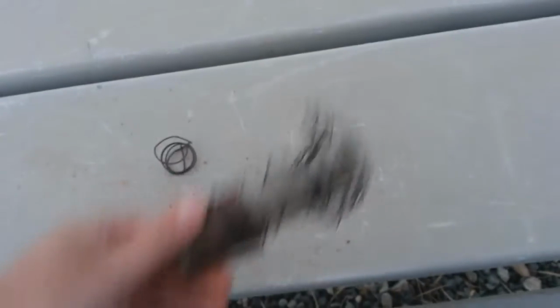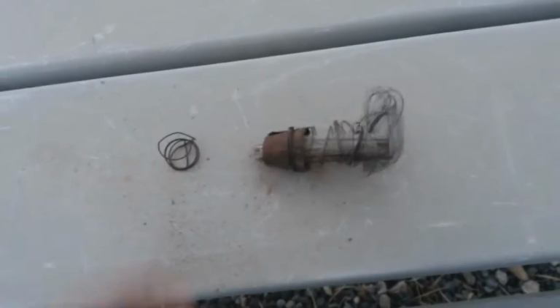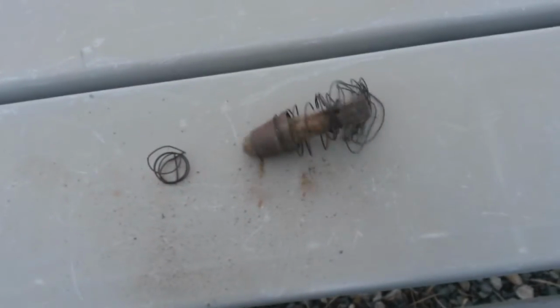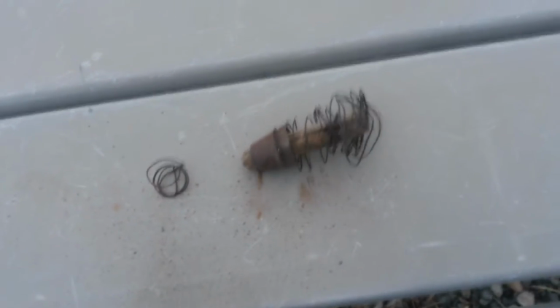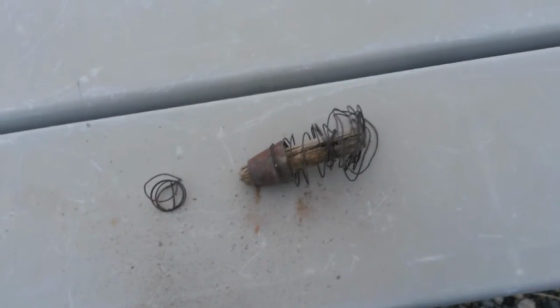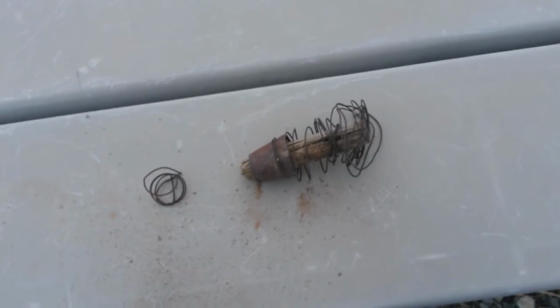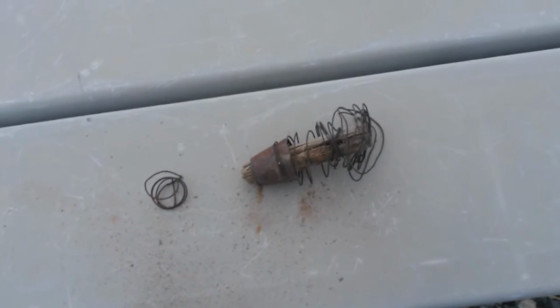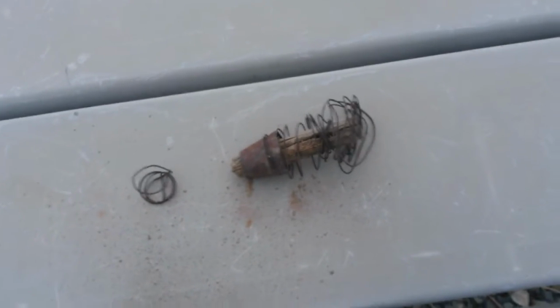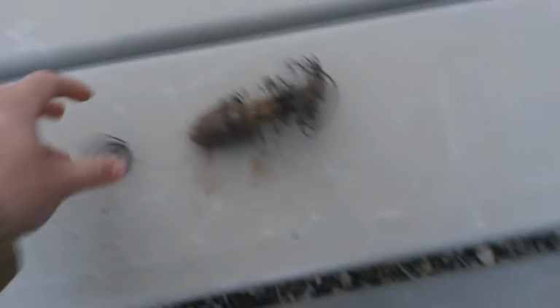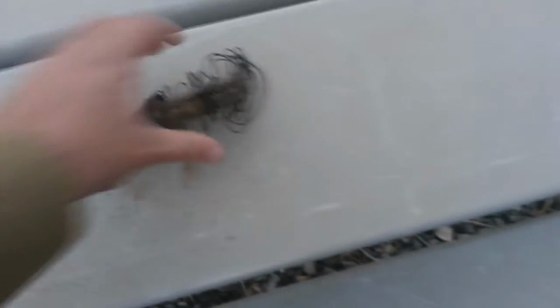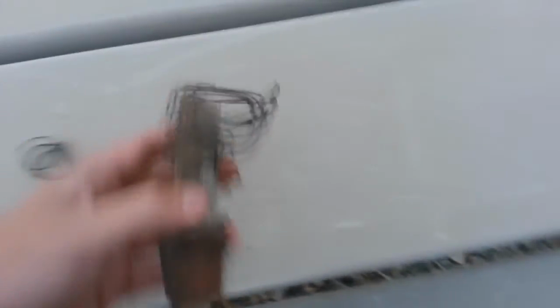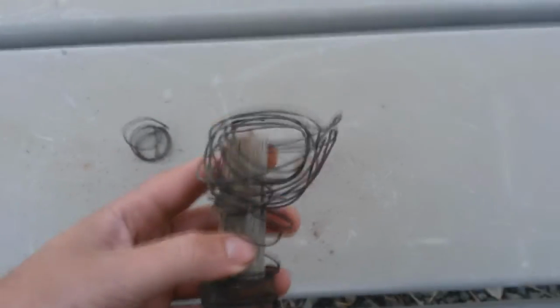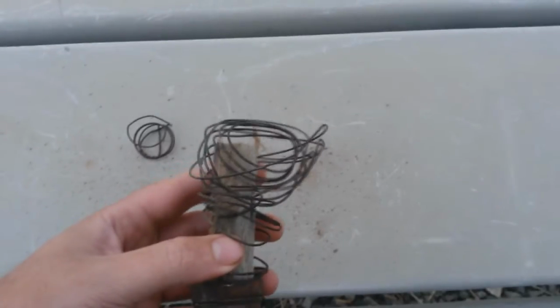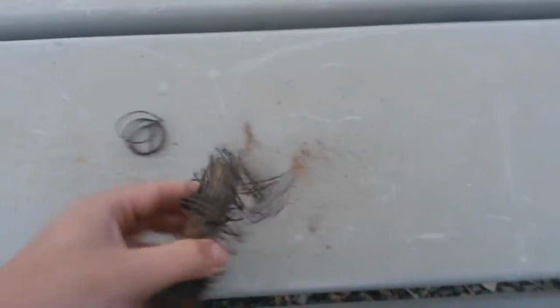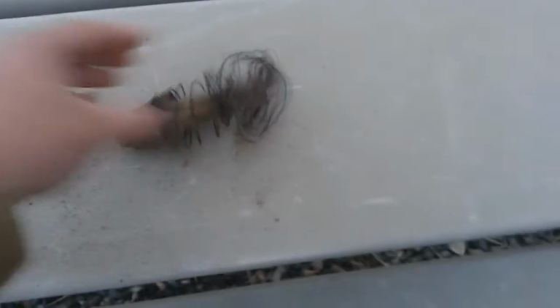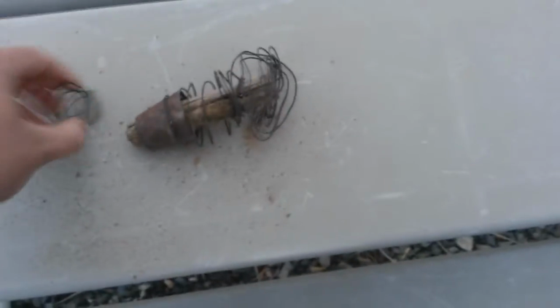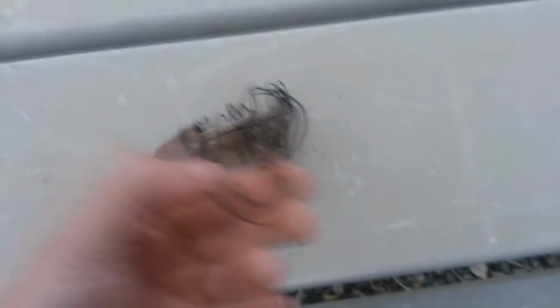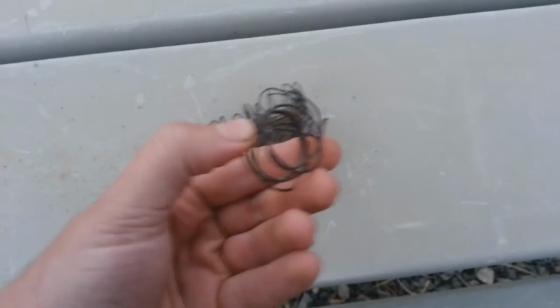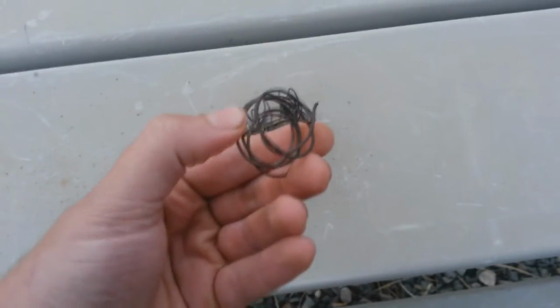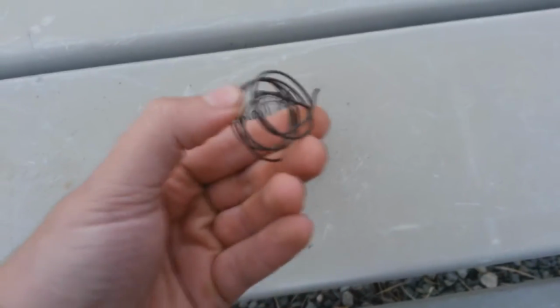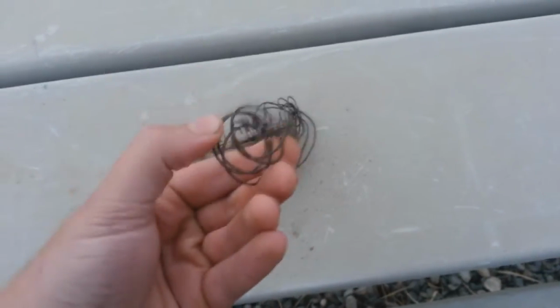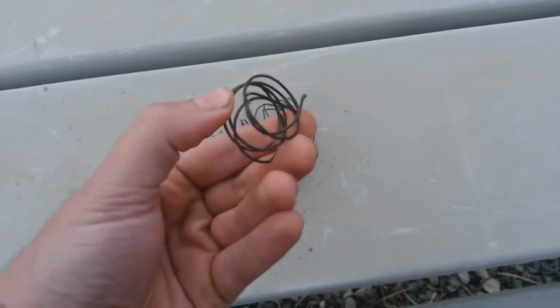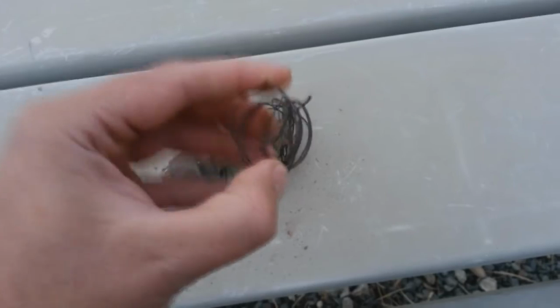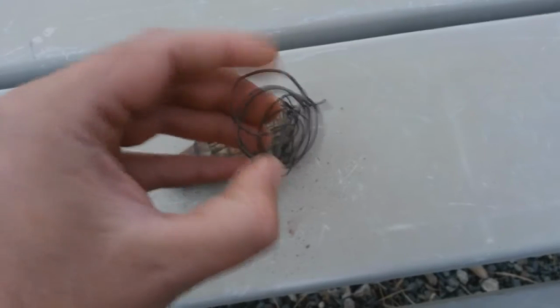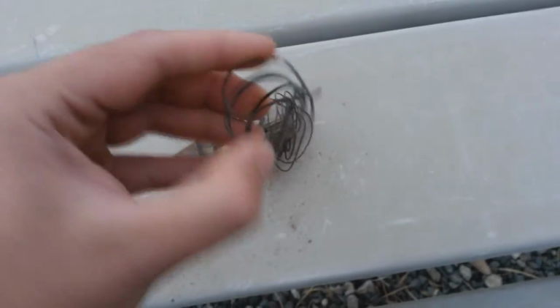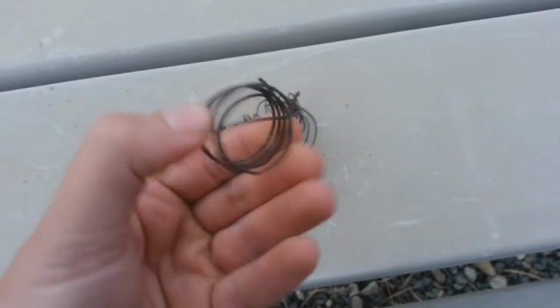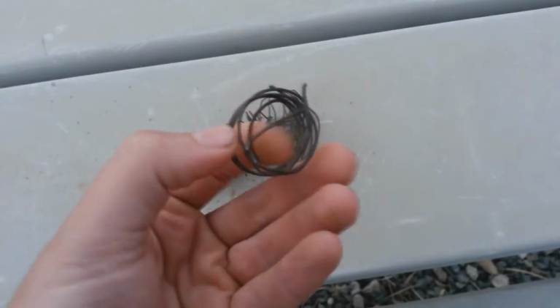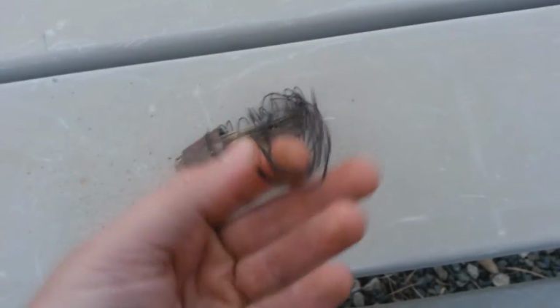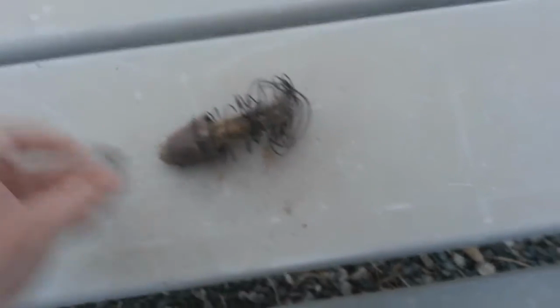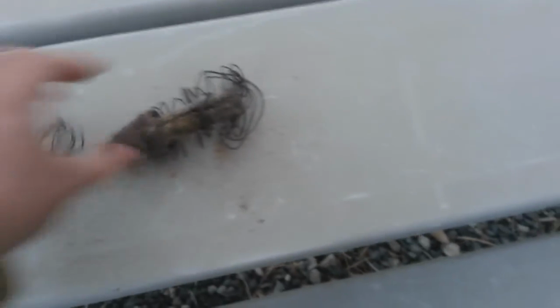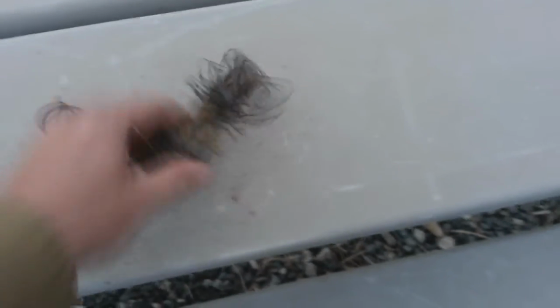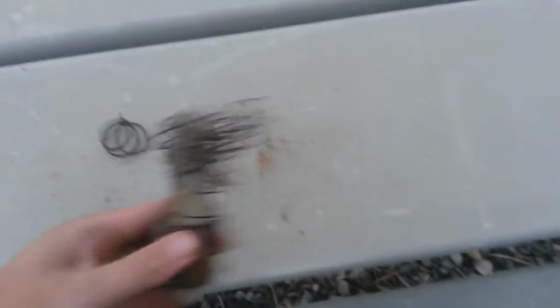And then they'd simply just discard their brooms once they were done. And this wire rusts, breaks apart, and forms these all through the washes.